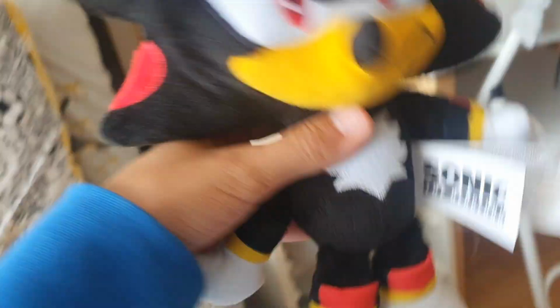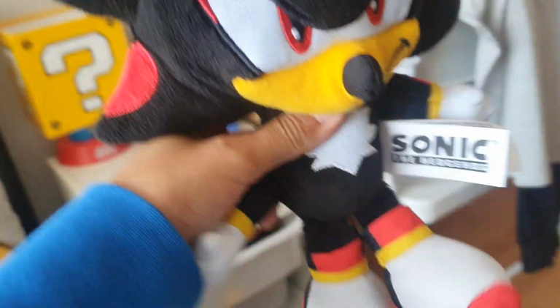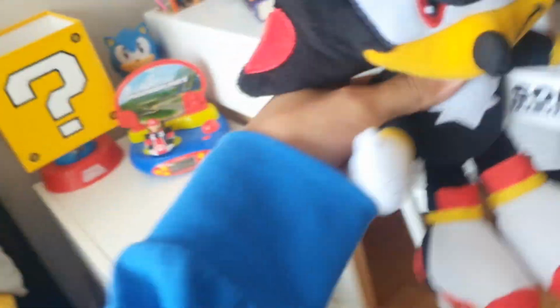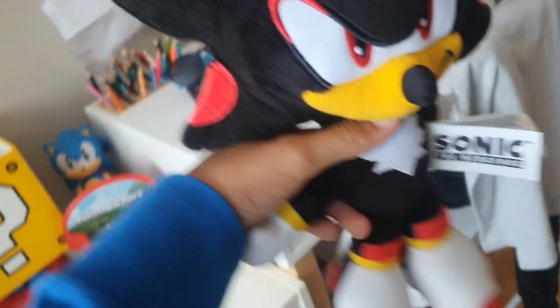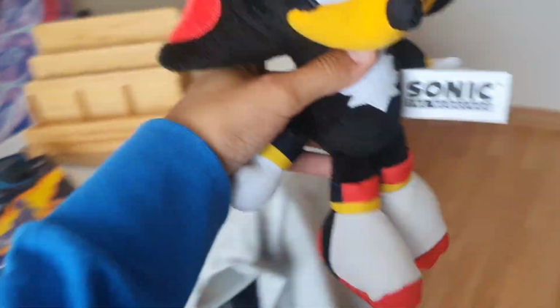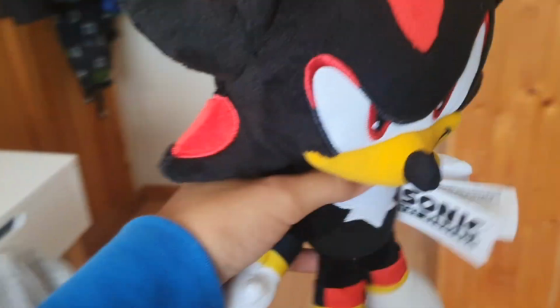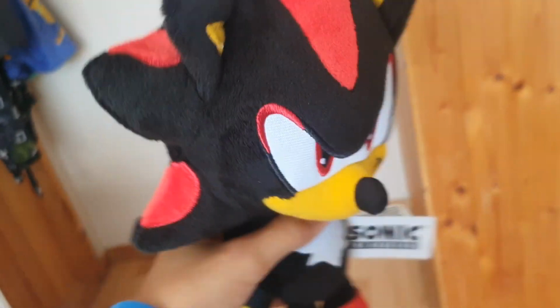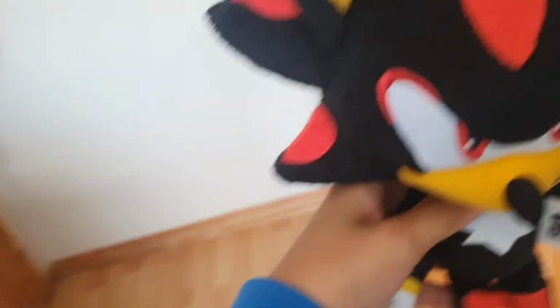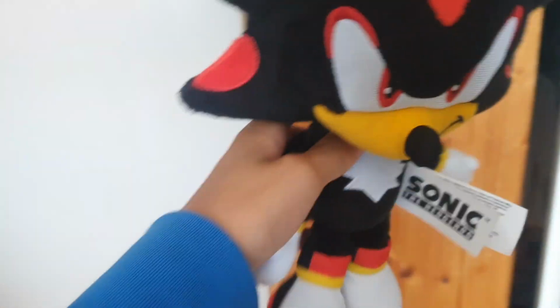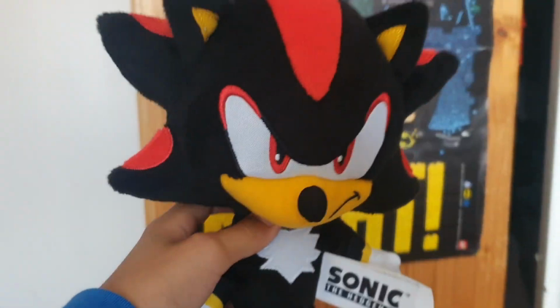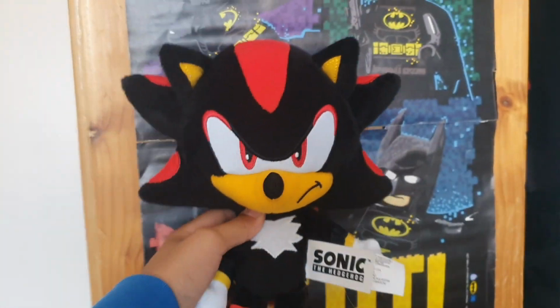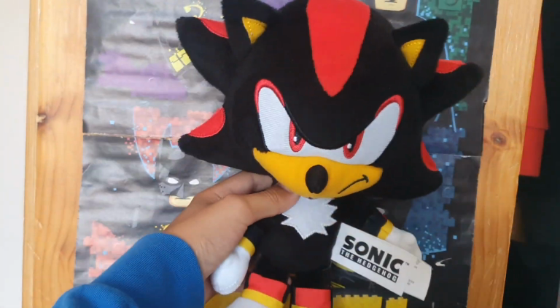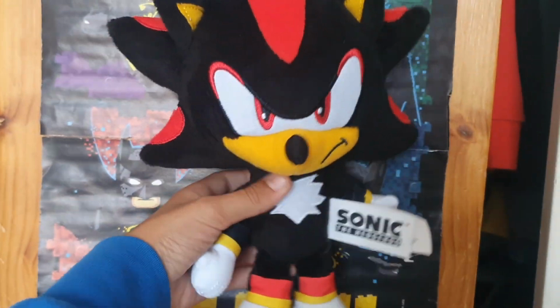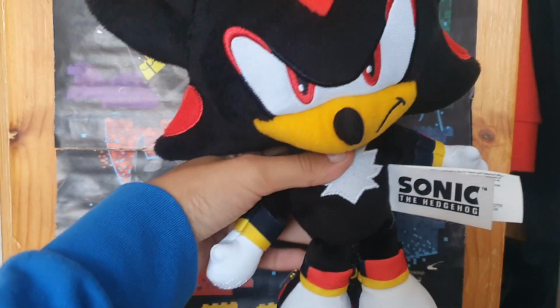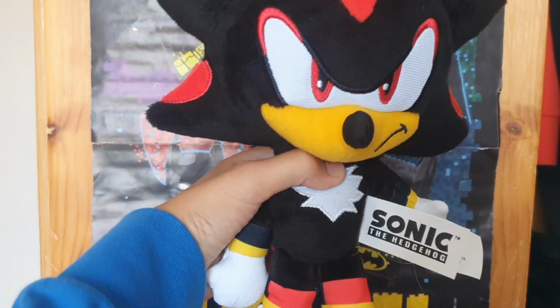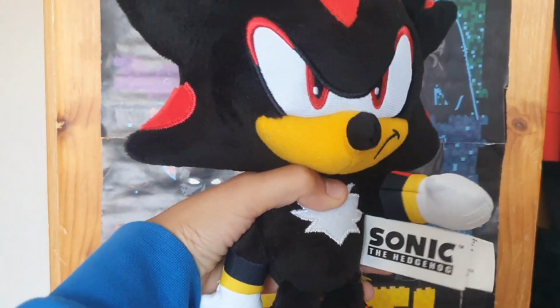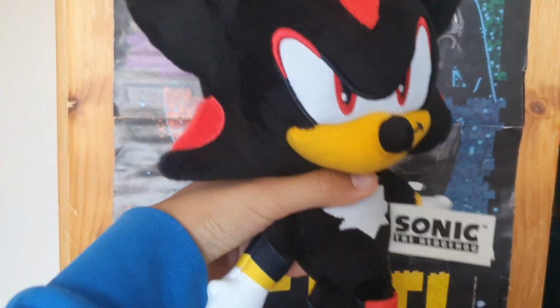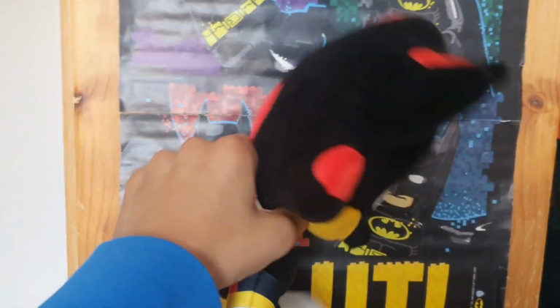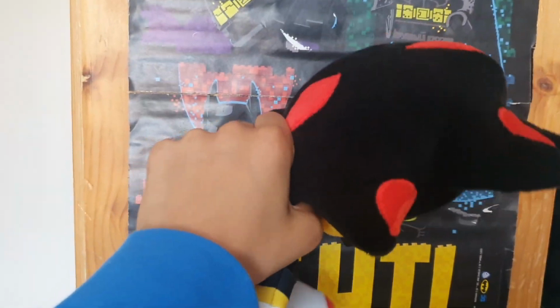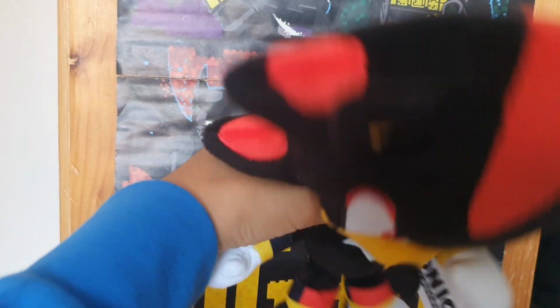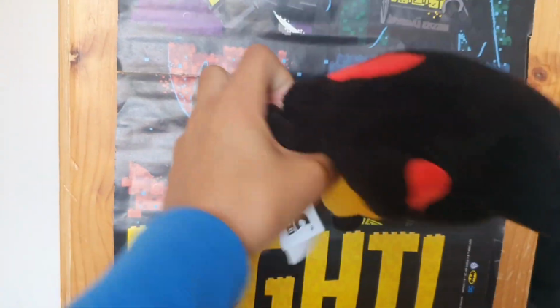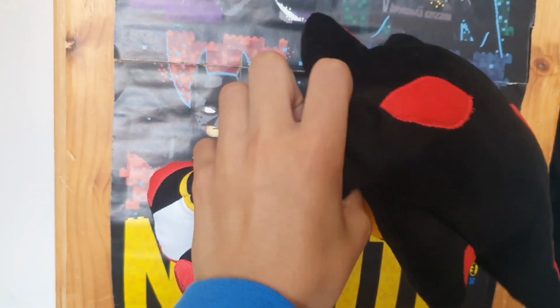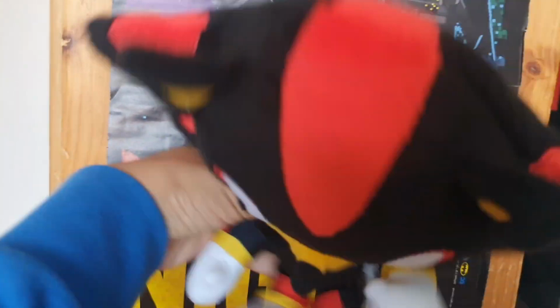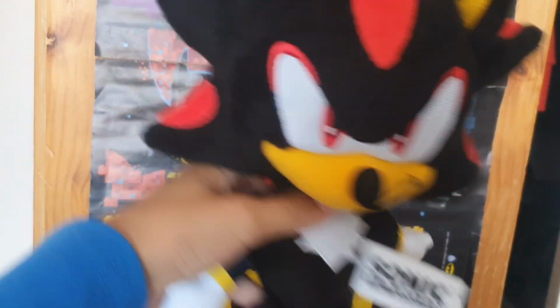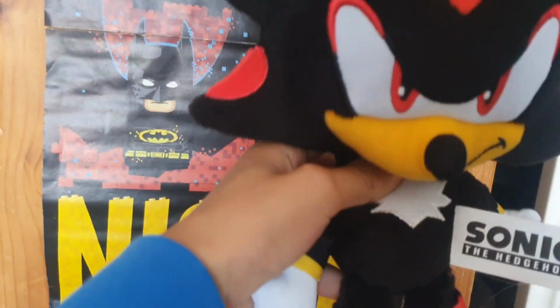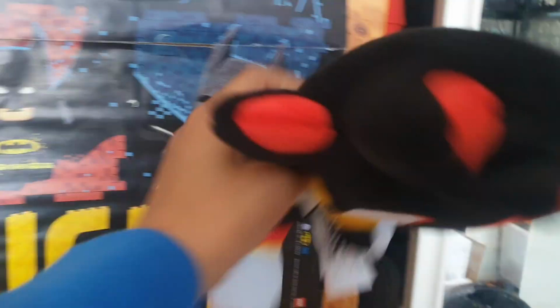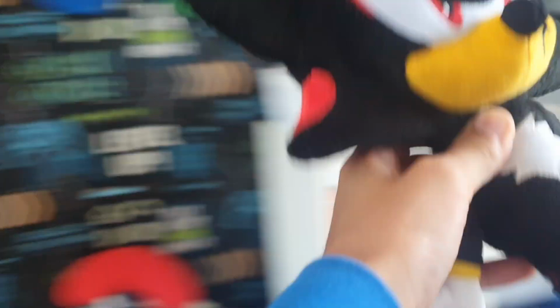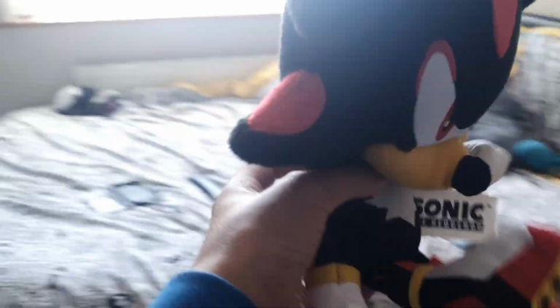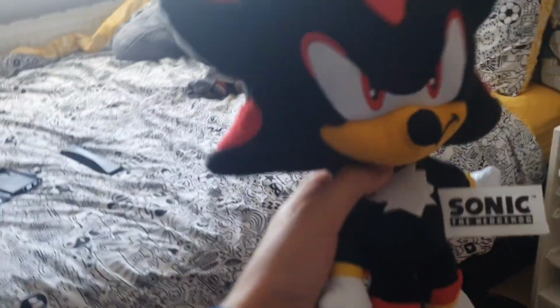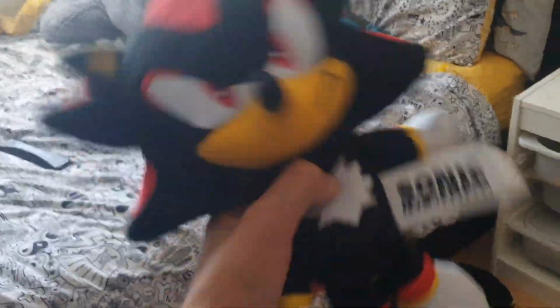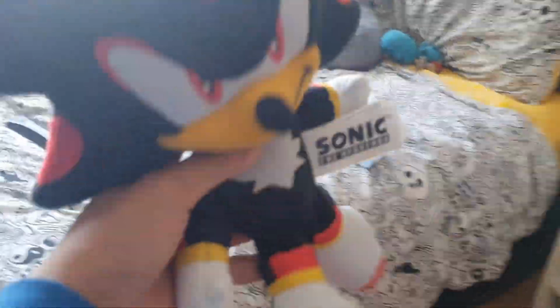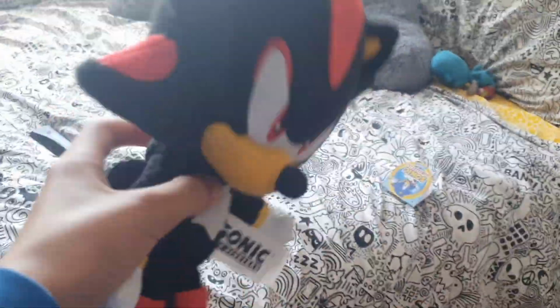I honestly don't even care if his hair isn't even spikes or anything. It's just a pancake head. I honestly don't care because this guy is so awesome.